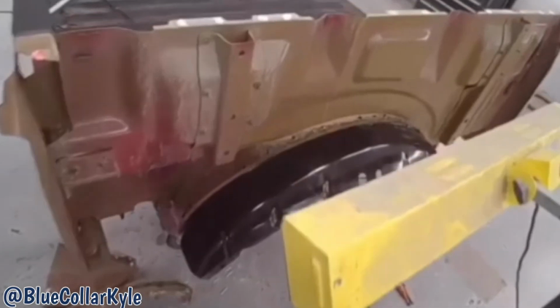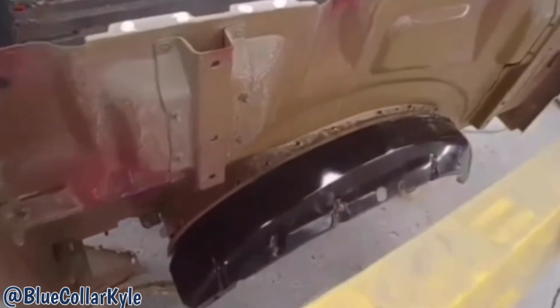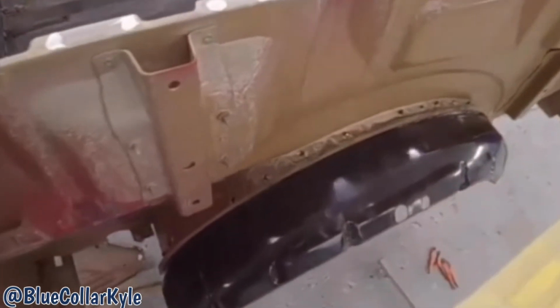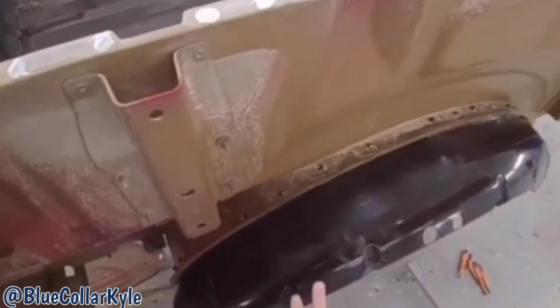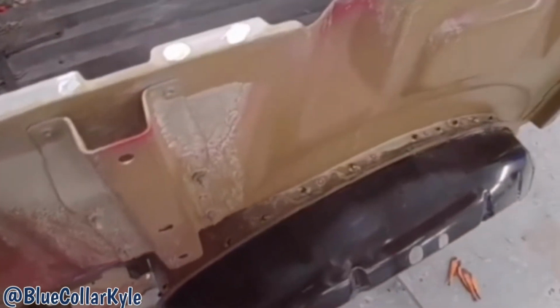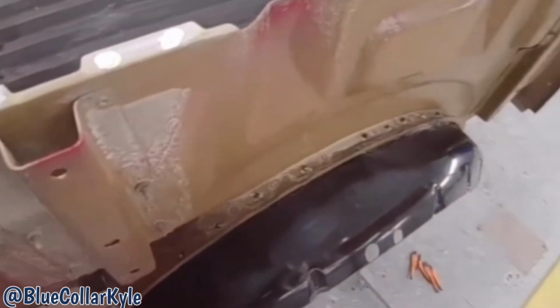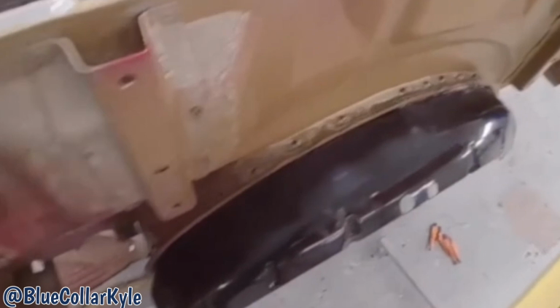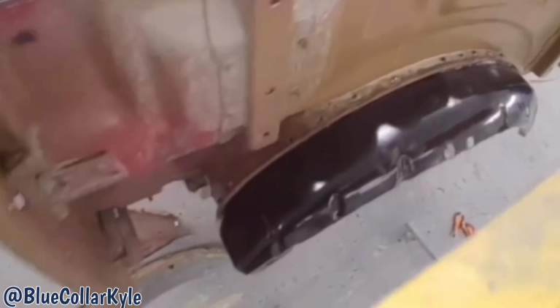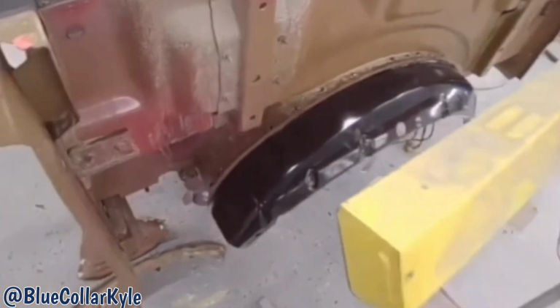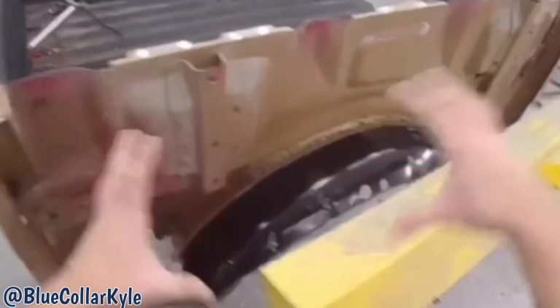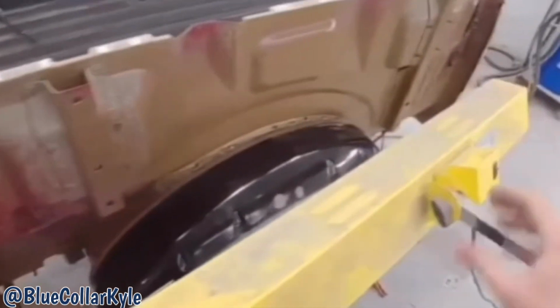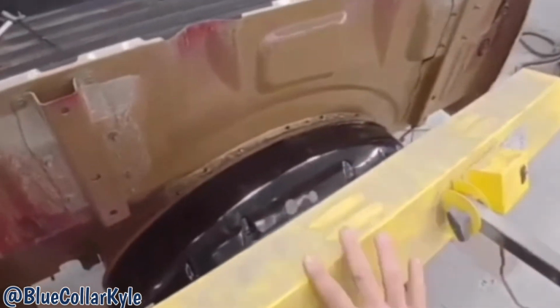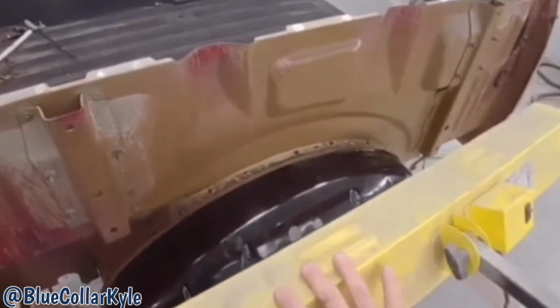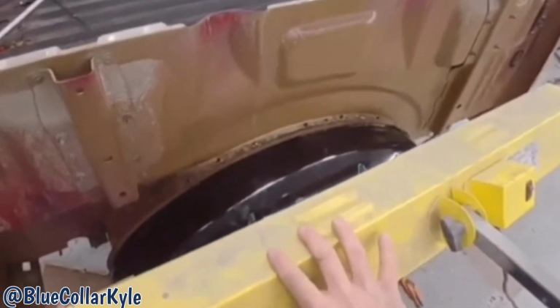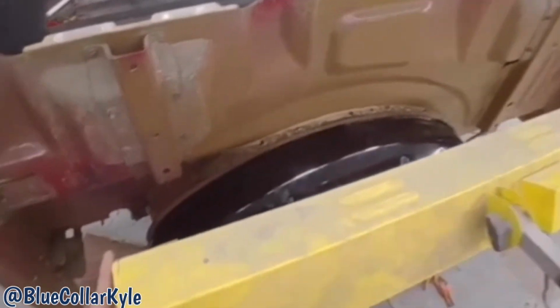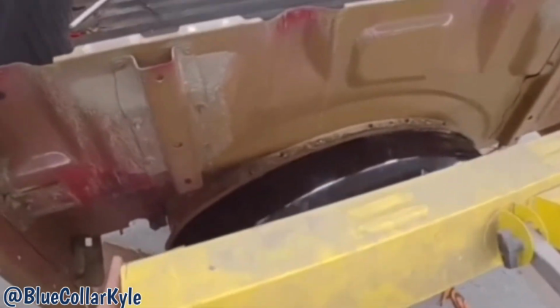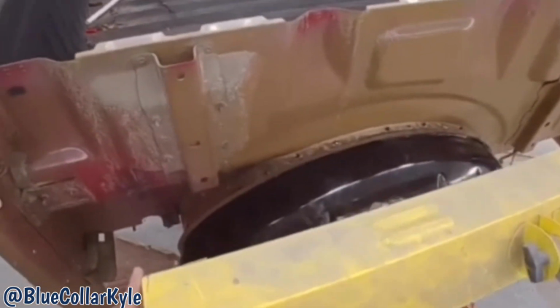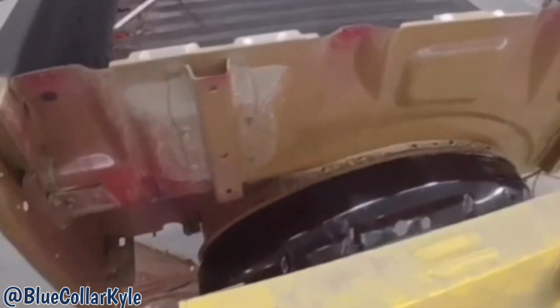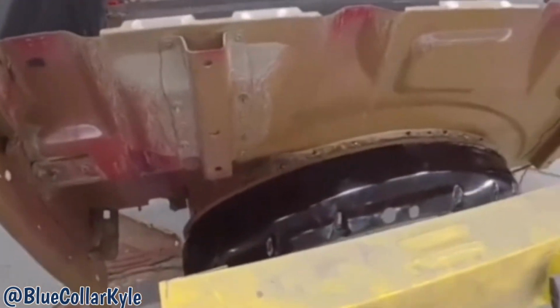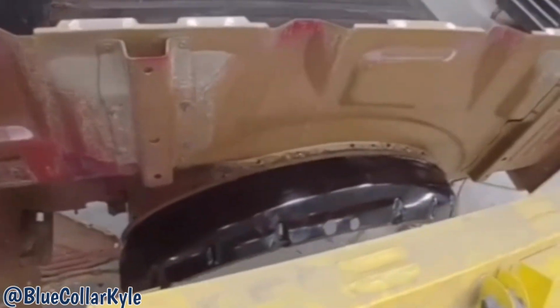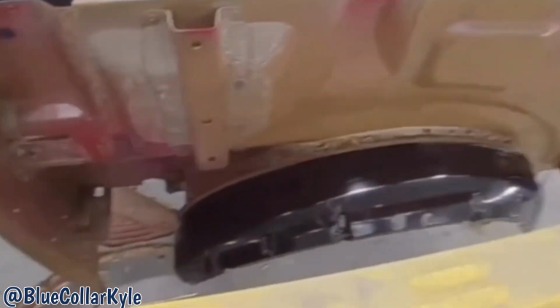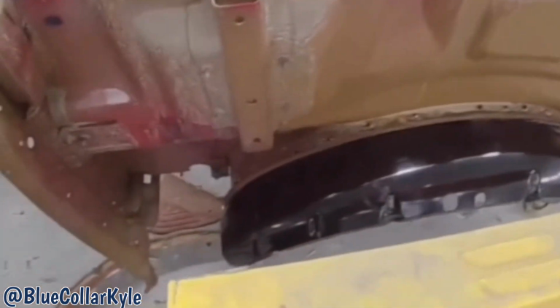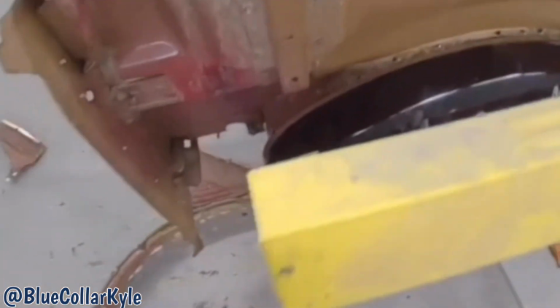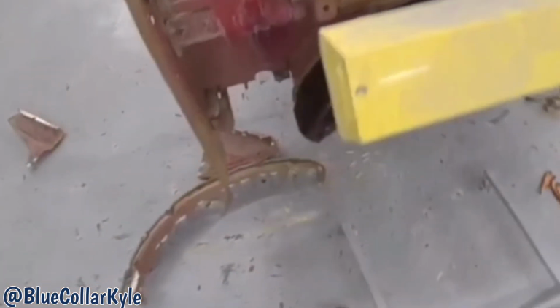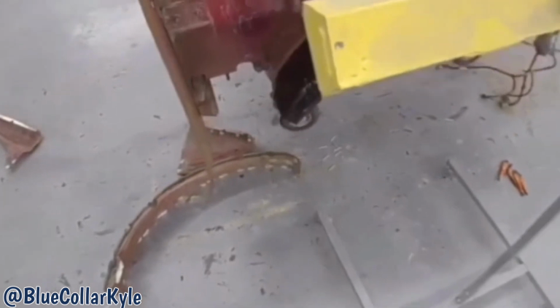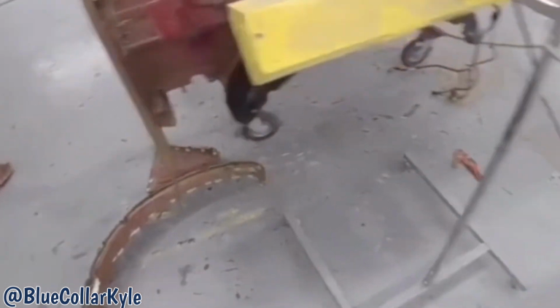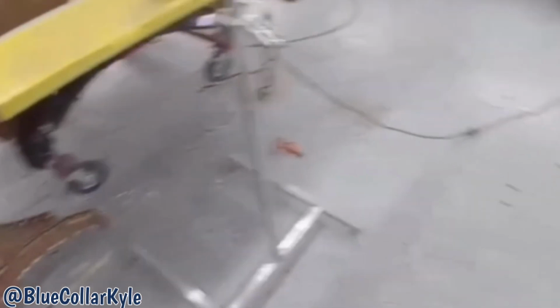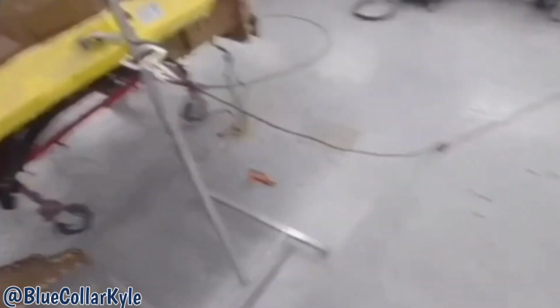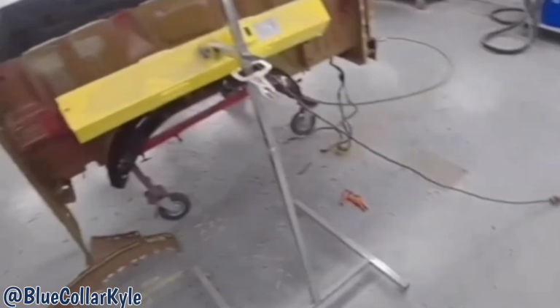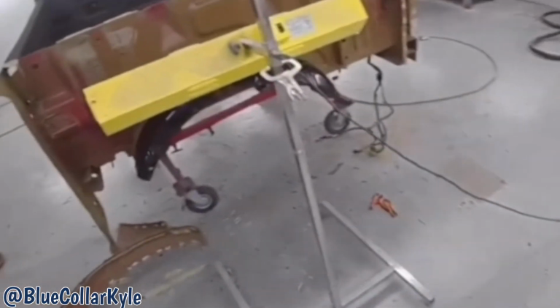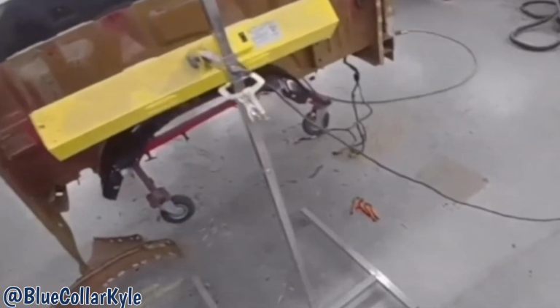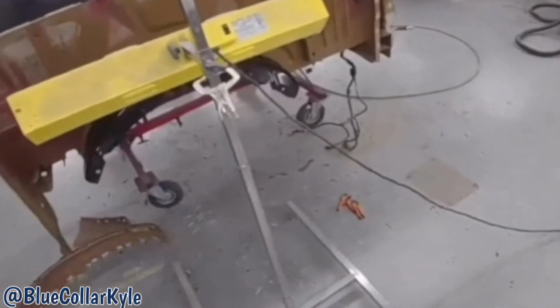I got this wheelhouse all rivet bonded in. I'm going to put this heat lamp on it to get that glue to set up faster, and I'm going to go ahead and start prepping out the bedside in the meantime.